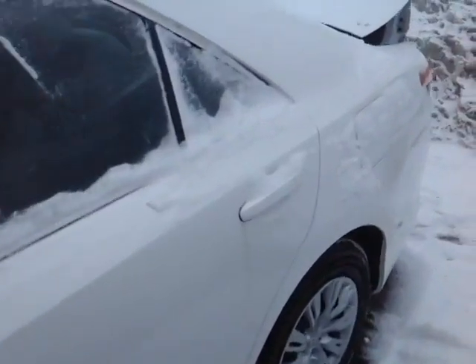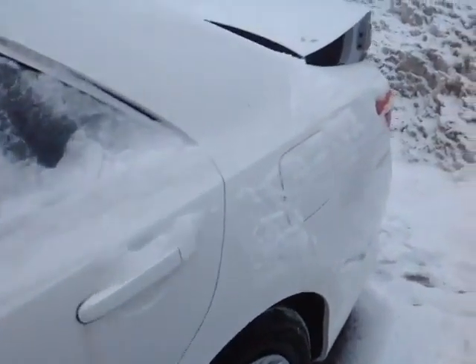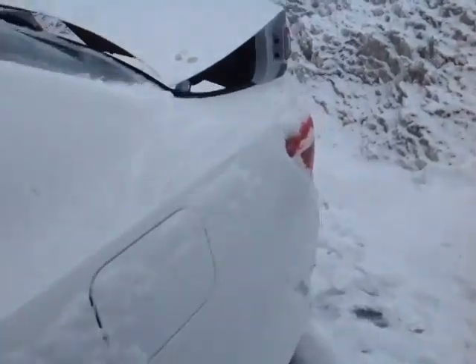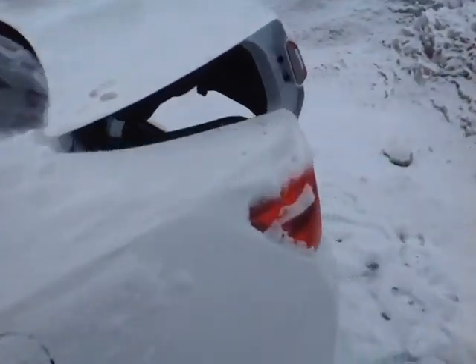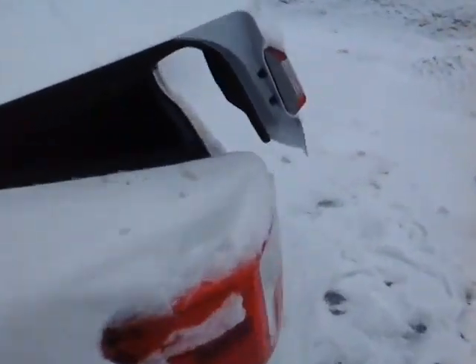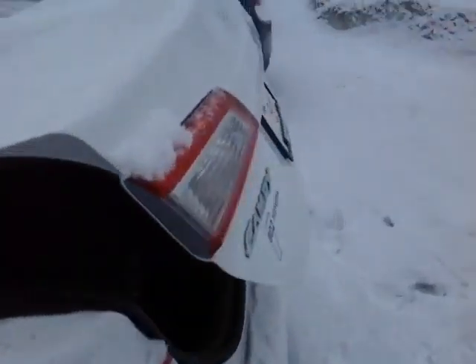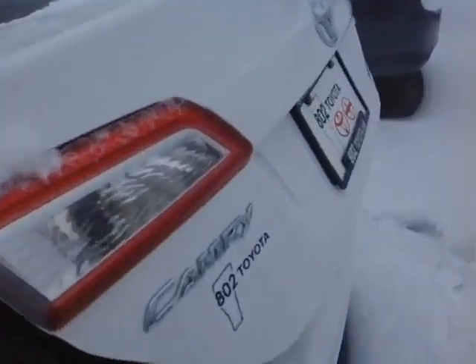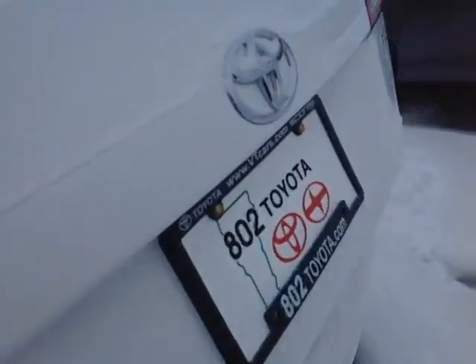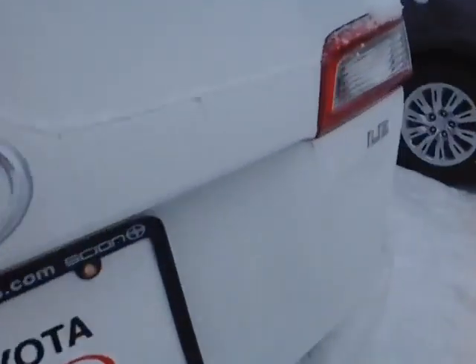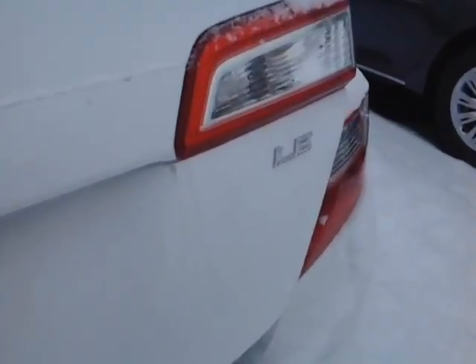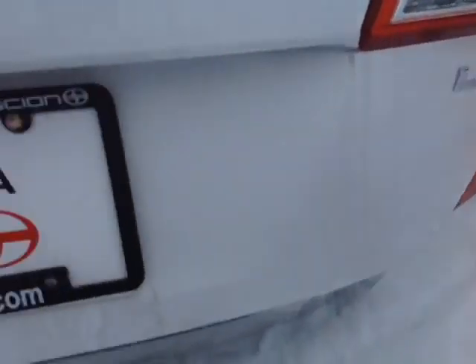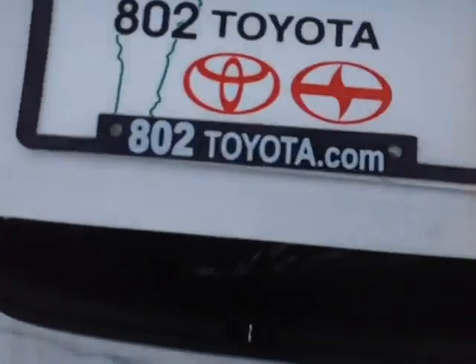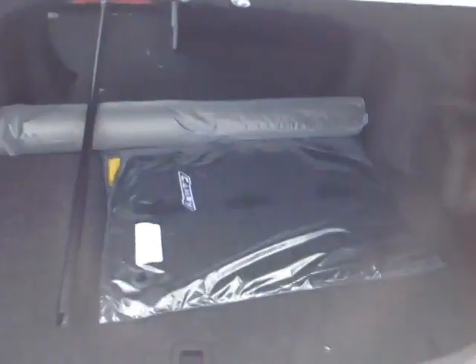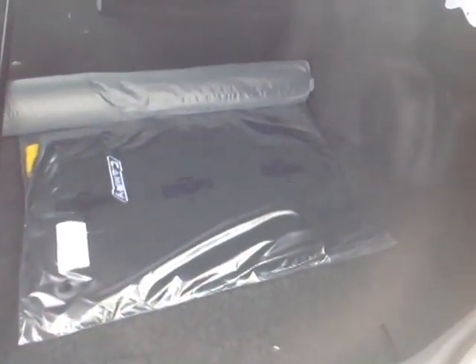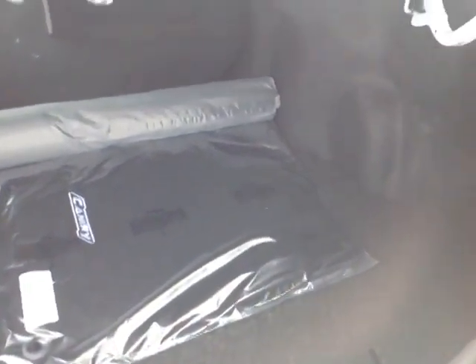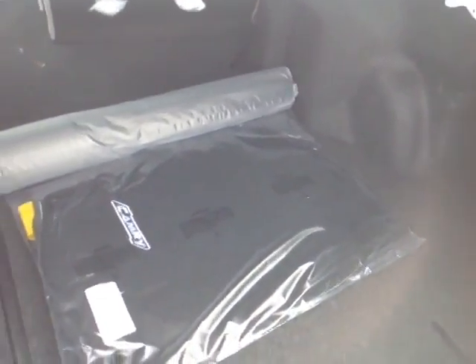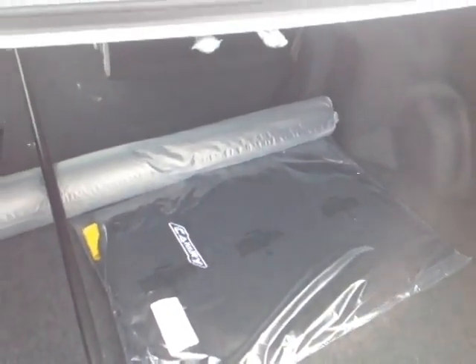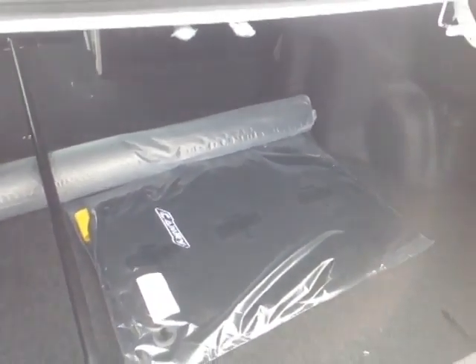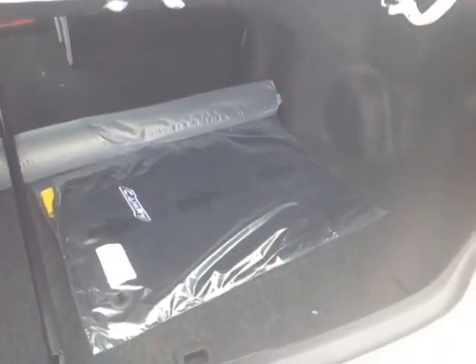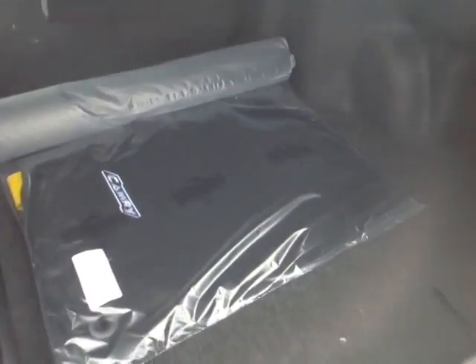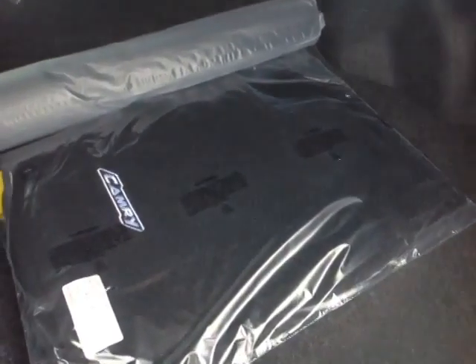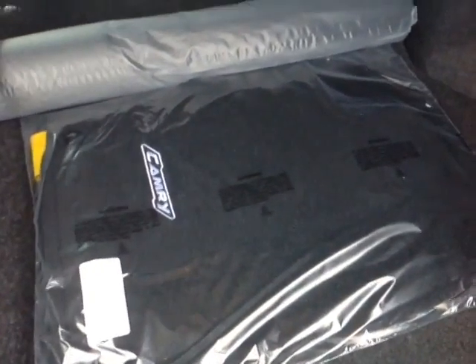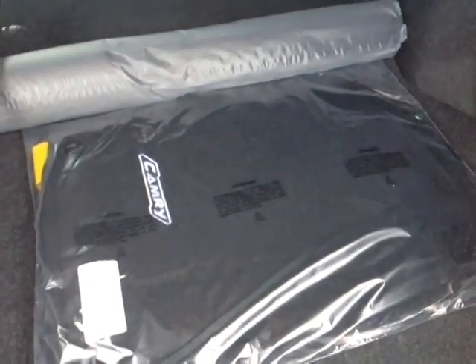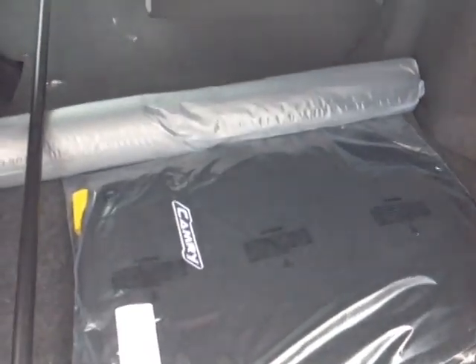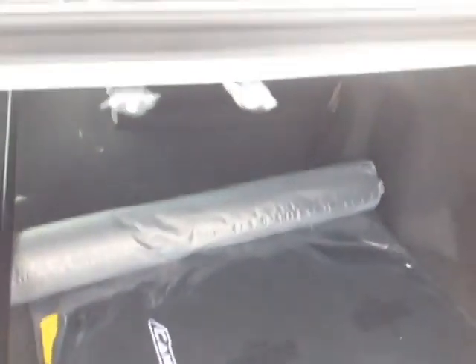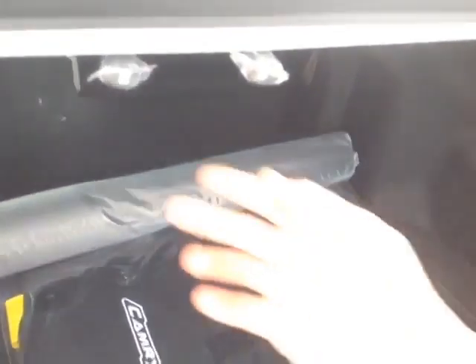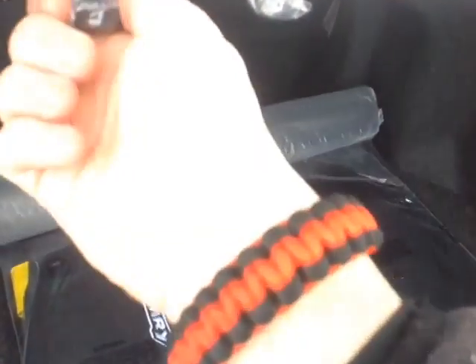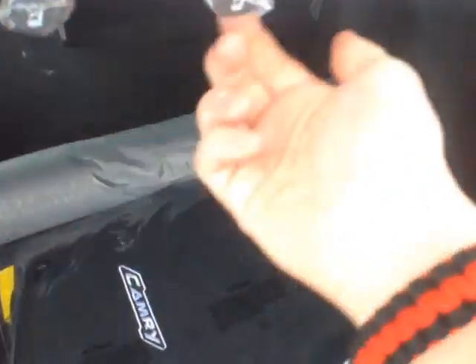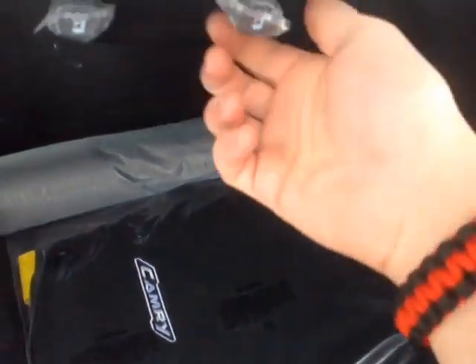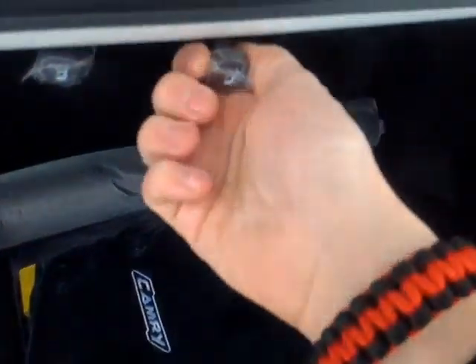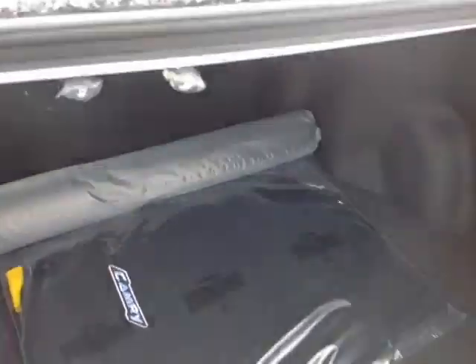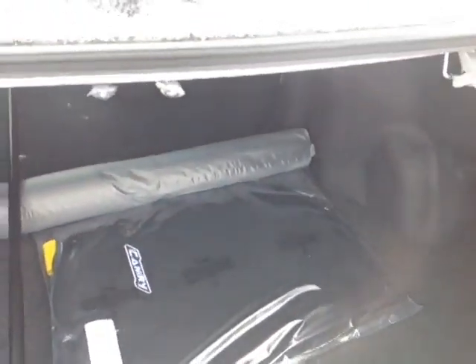If you come around back with me I'll show you the trunk space. This is the LE model, and as you can see here more than enough trunk space, carpeted cargo and floor mats with the Camry logo on them. I can pull on these tabs to release the seat backs.